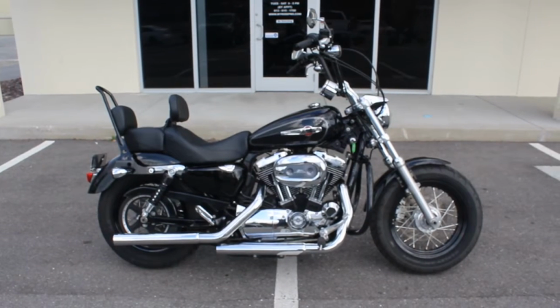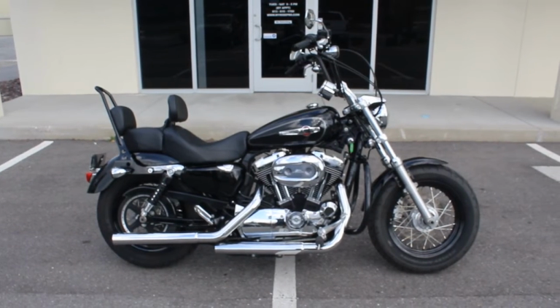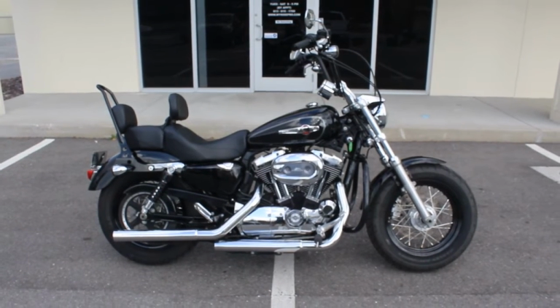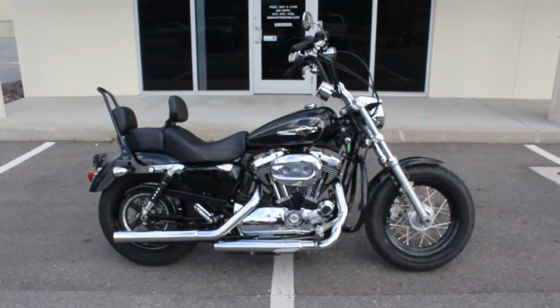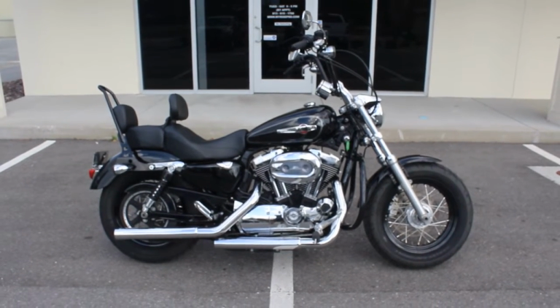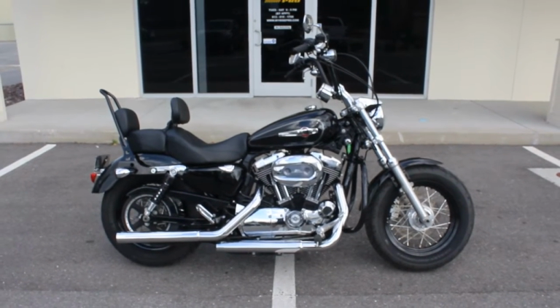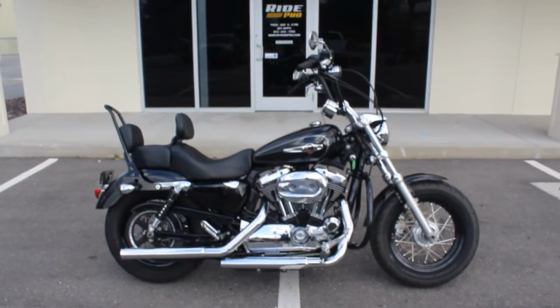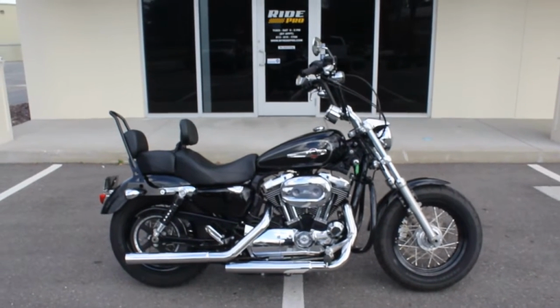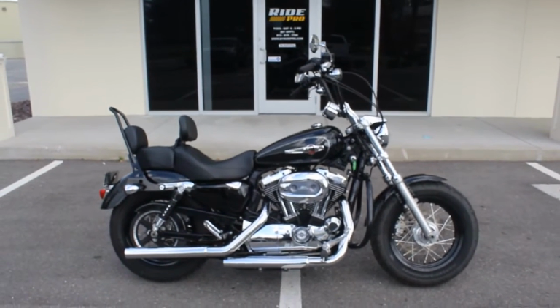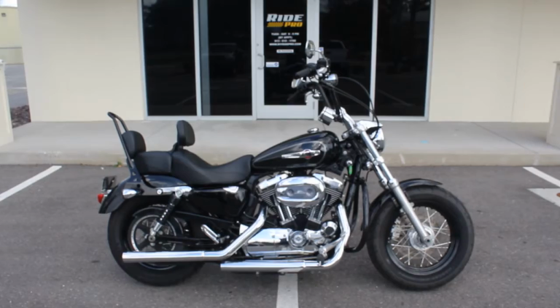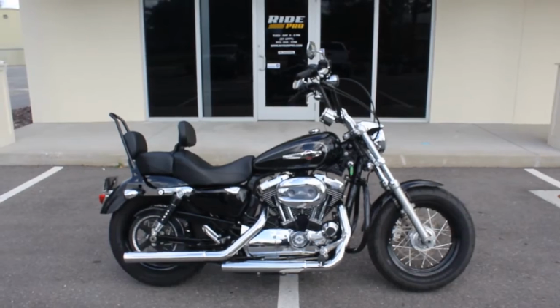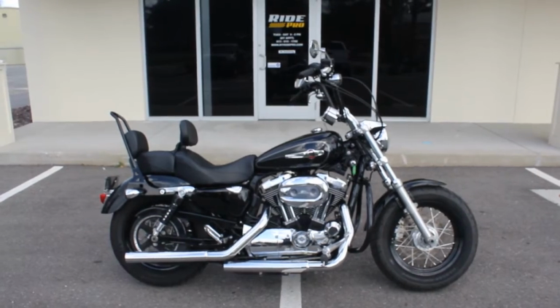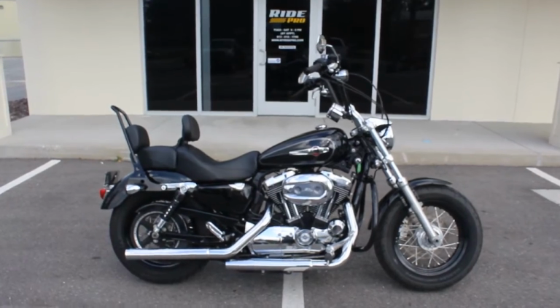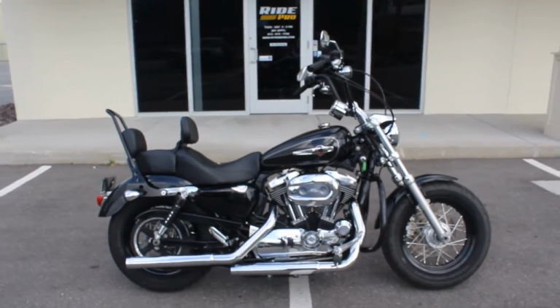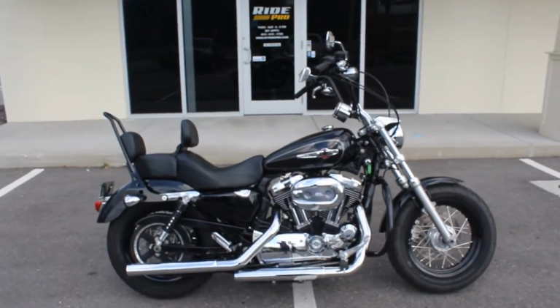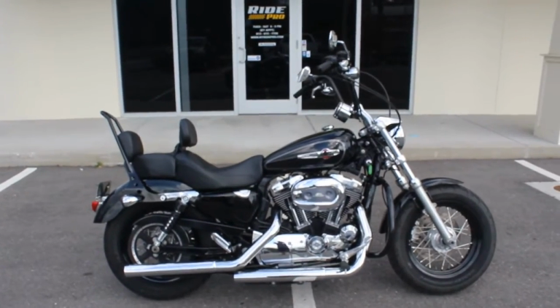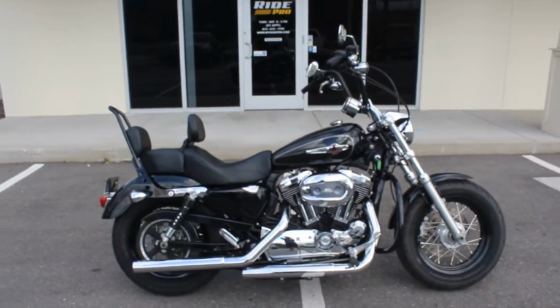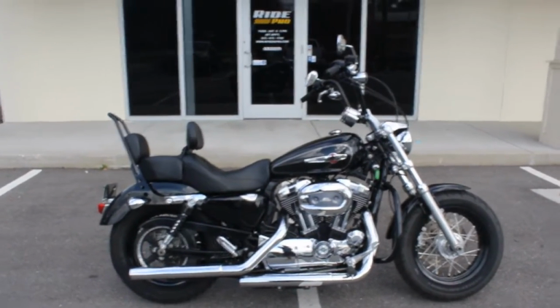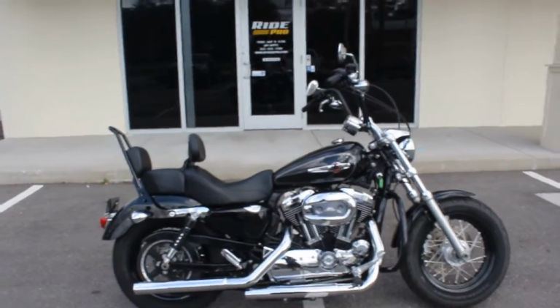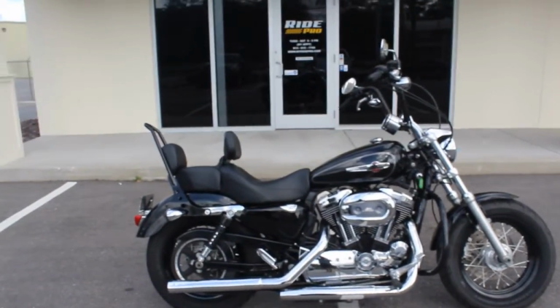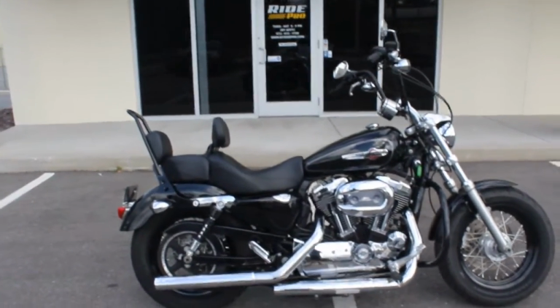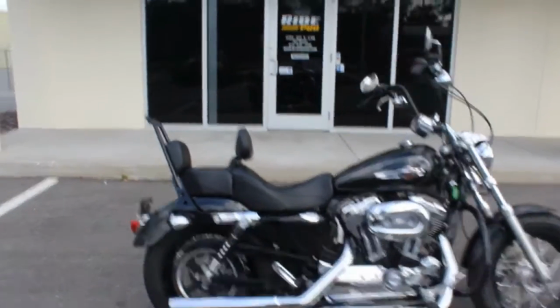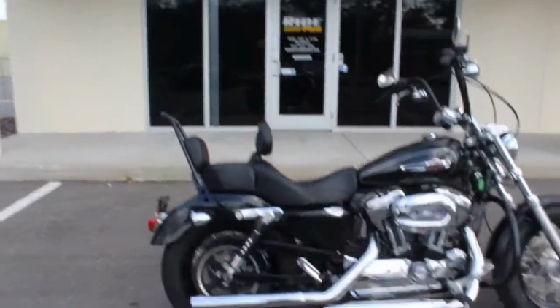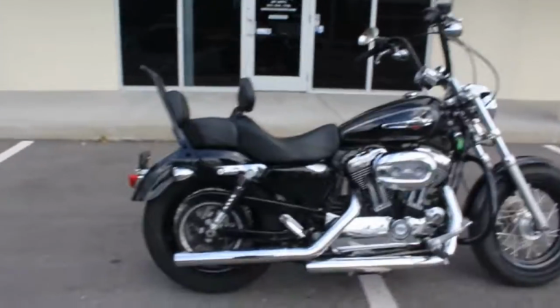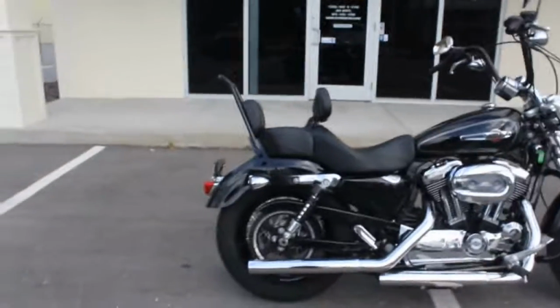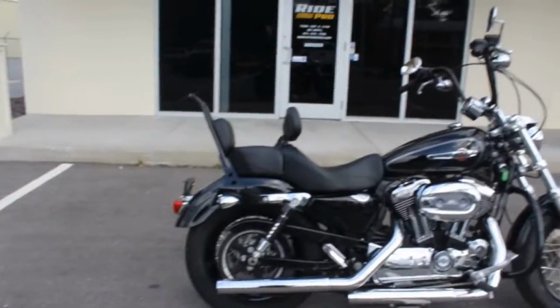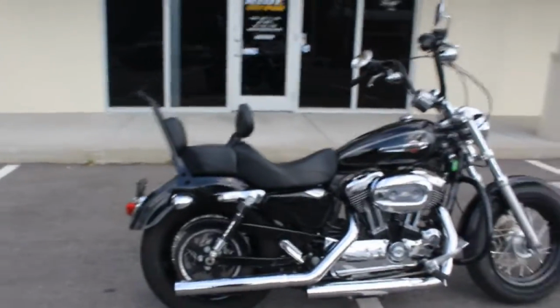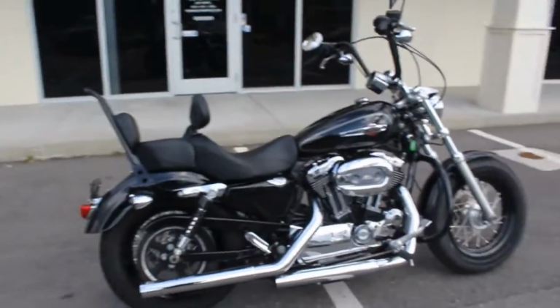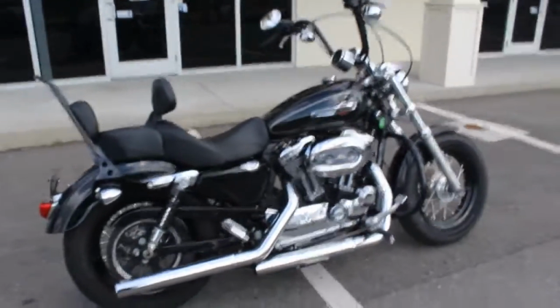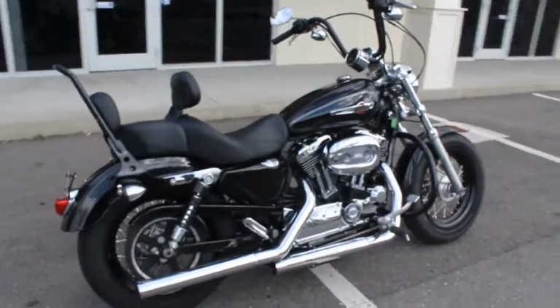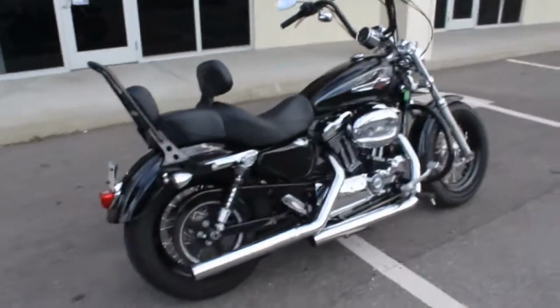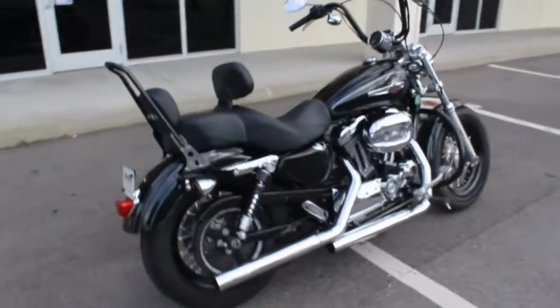Hey guys, RidePro back again with another bike for sale. Today we have a 2013 Harley-Davidson XL 1200. This is a custom.